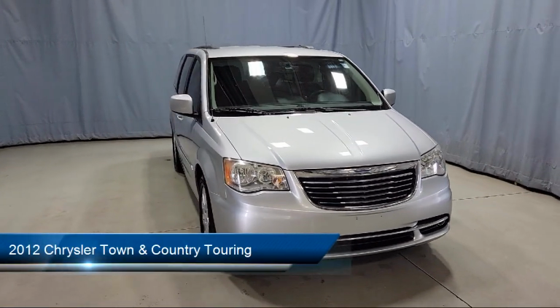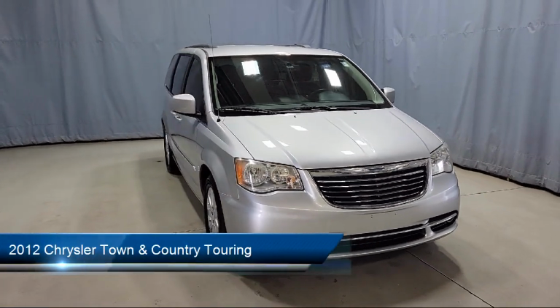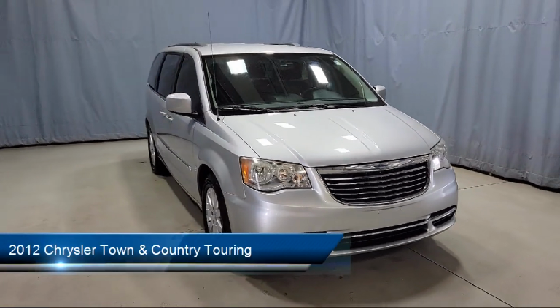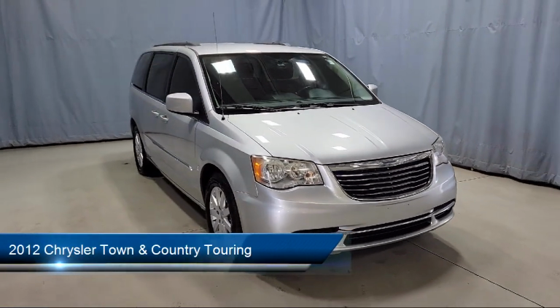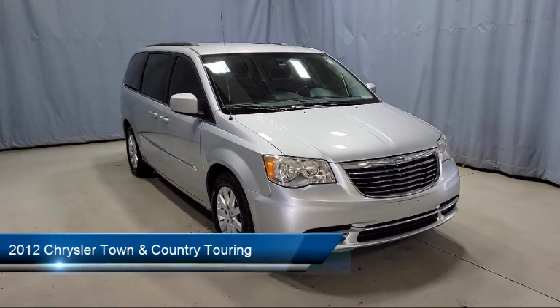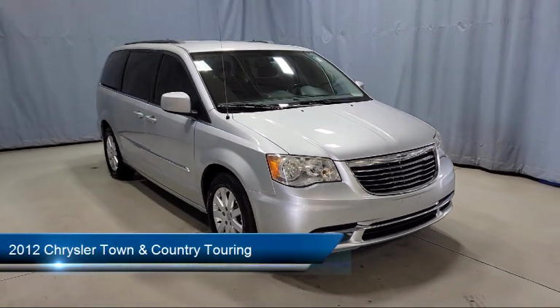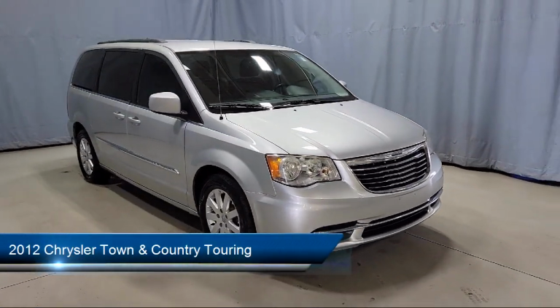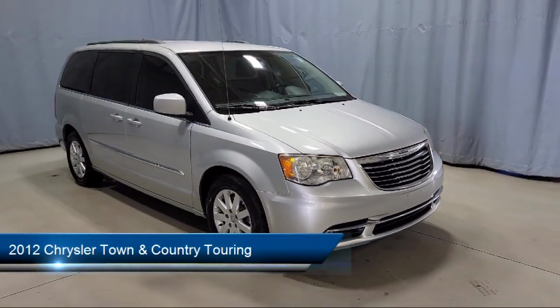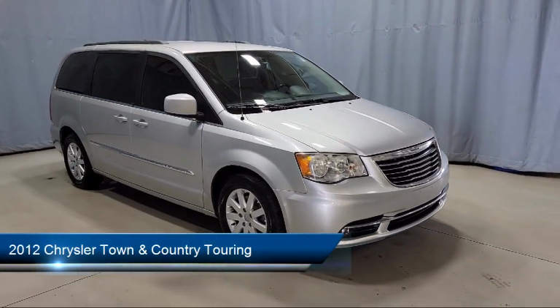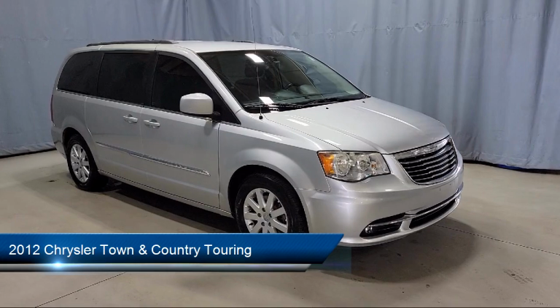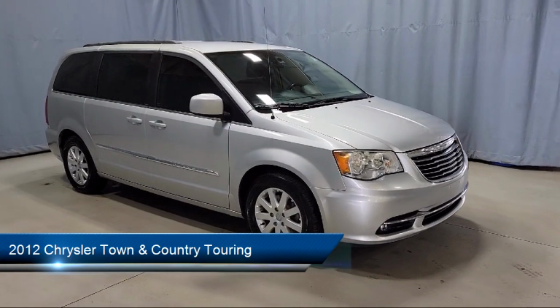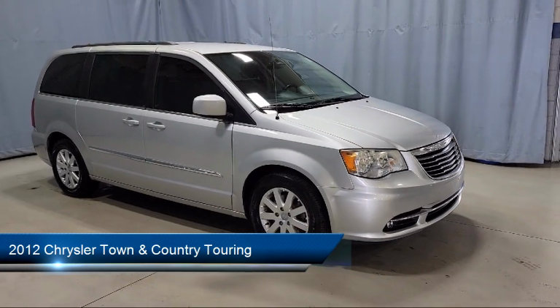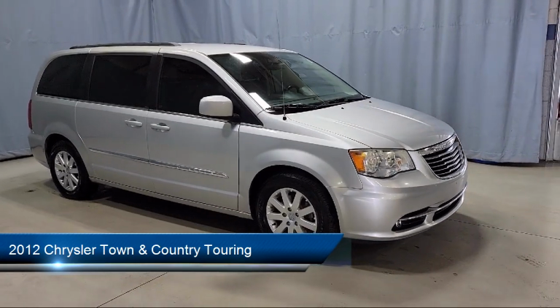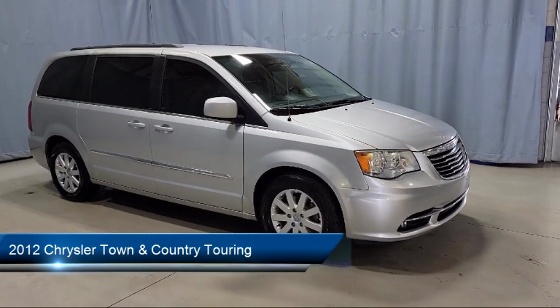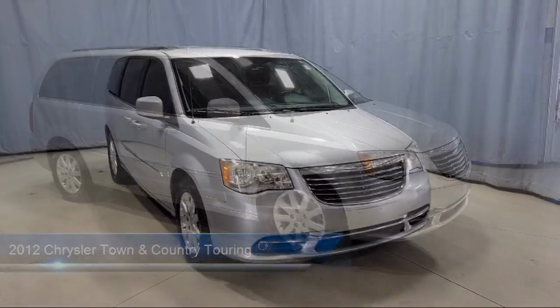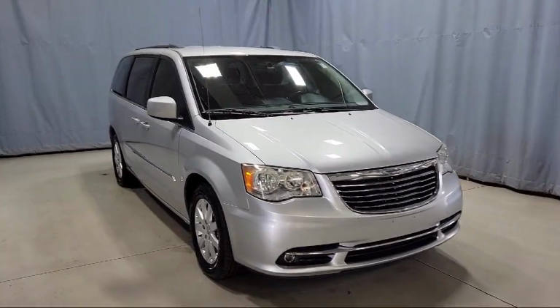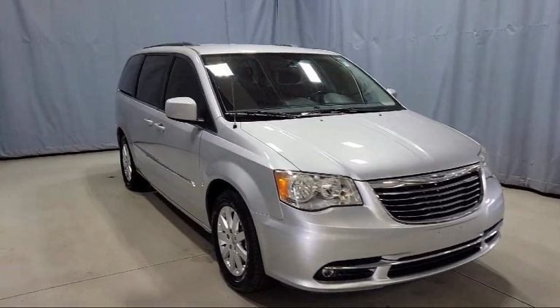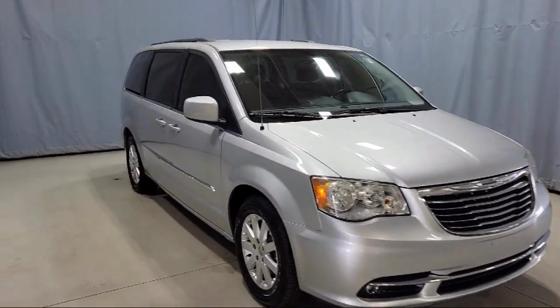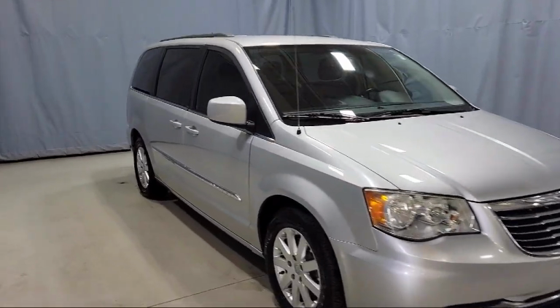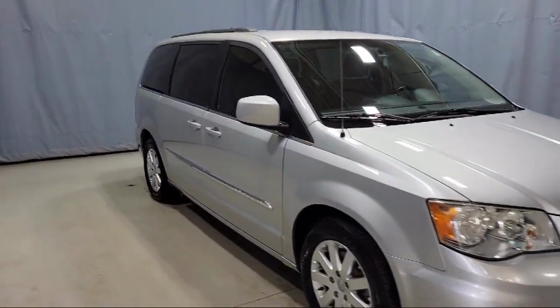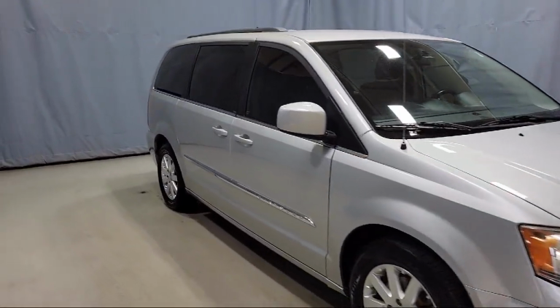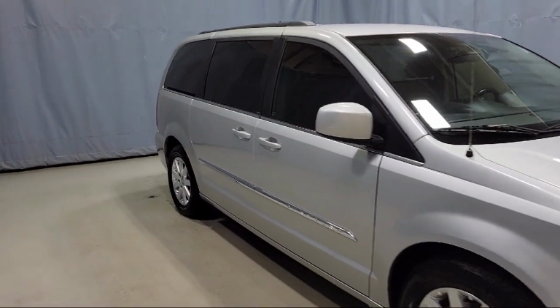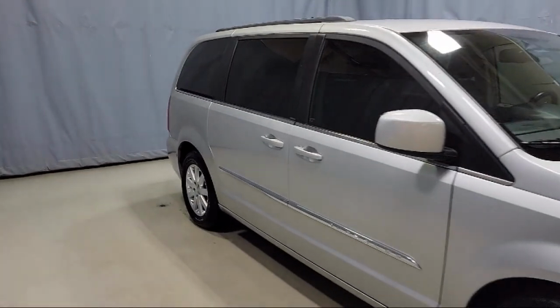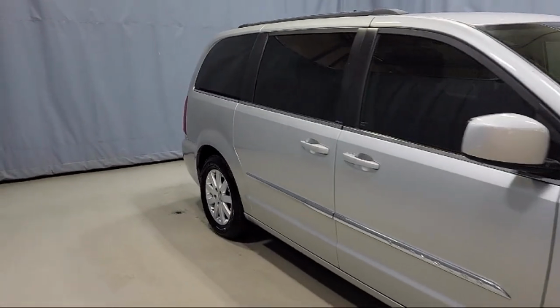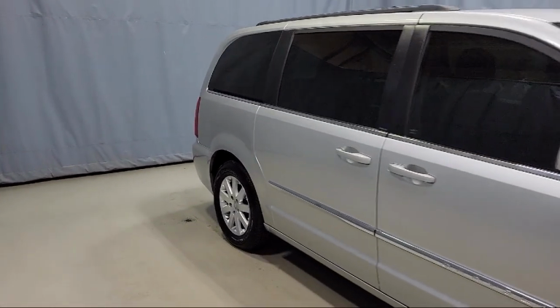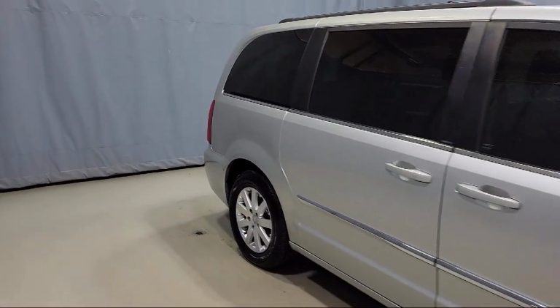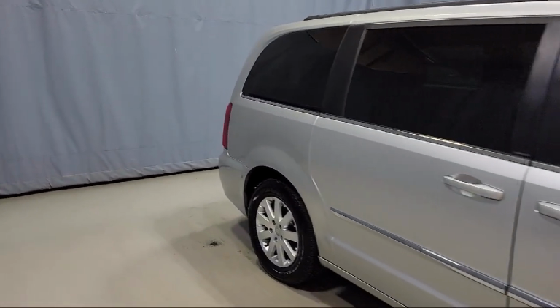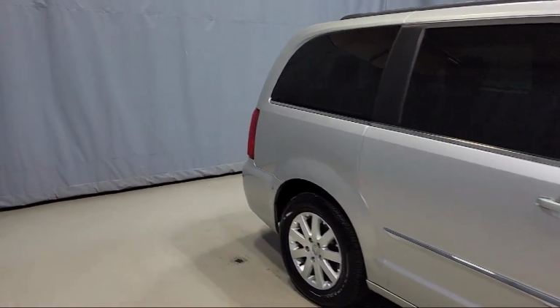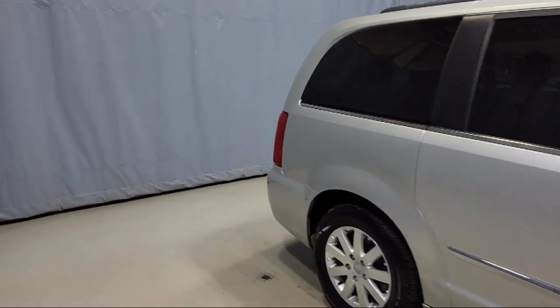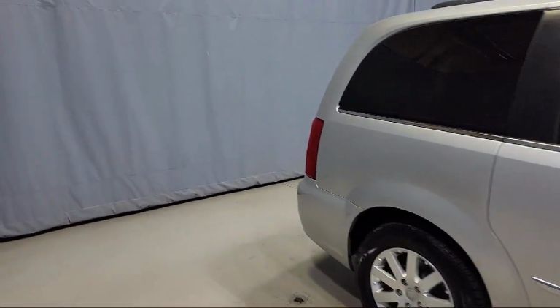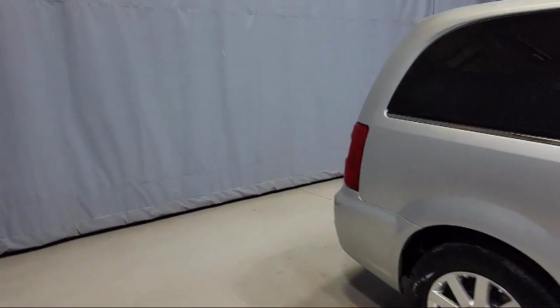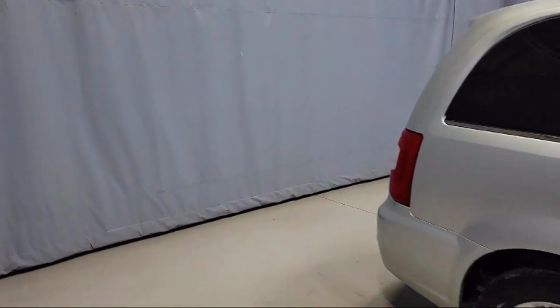This vehicle comes equipped with heated door mirrors, auto high beam headlamp control, touring suspension, Uconnect voice command with Bluetooth, keyless entry, and third row seating.